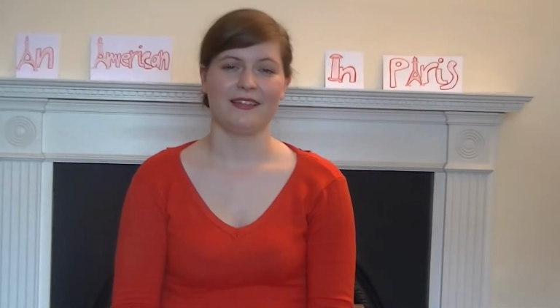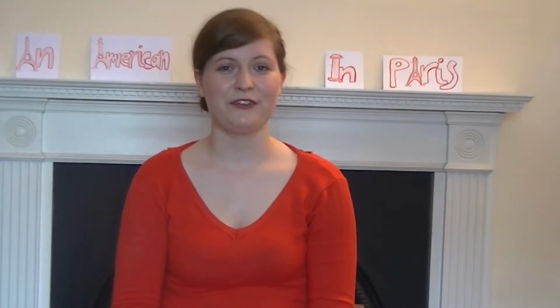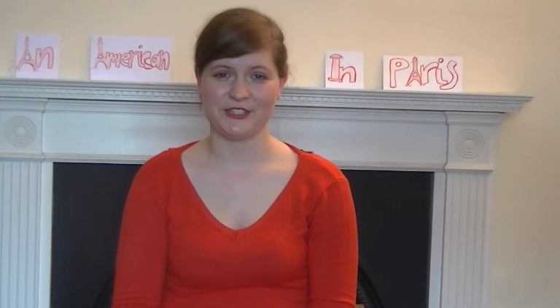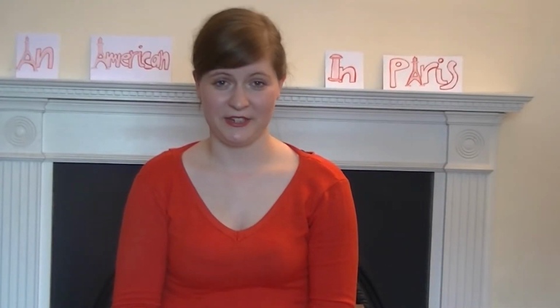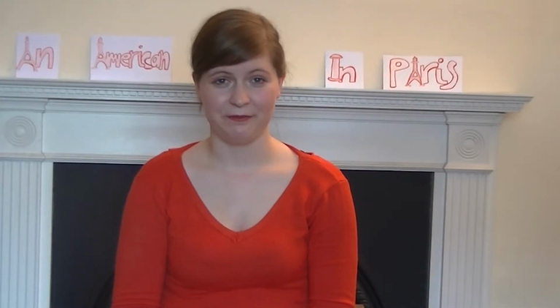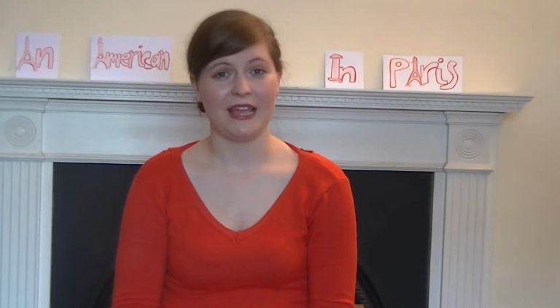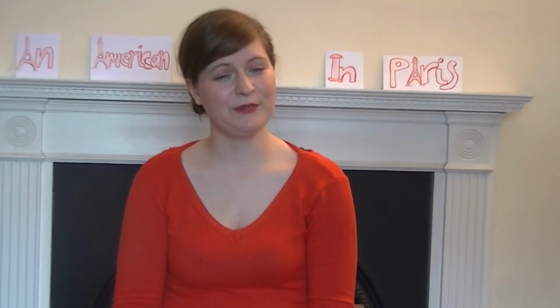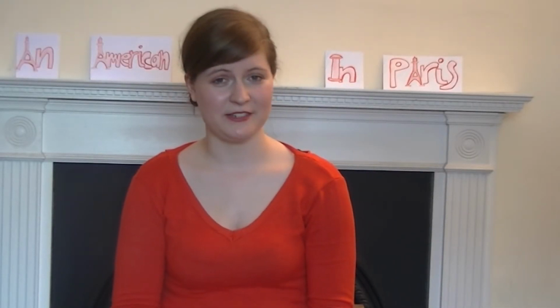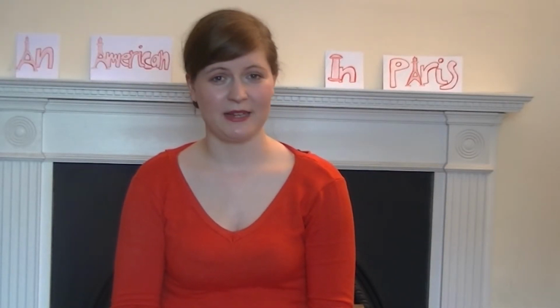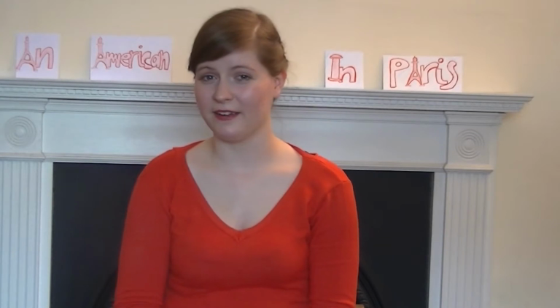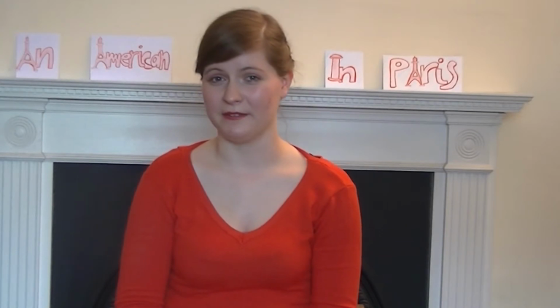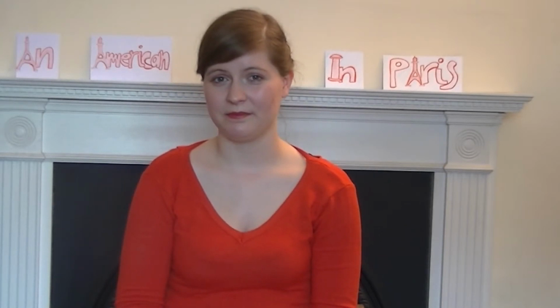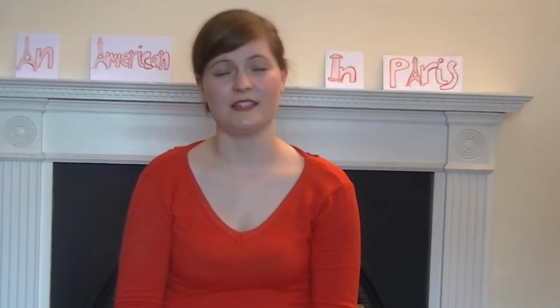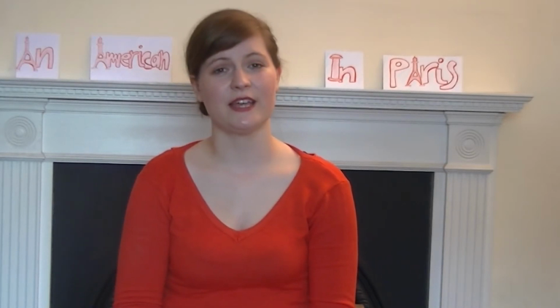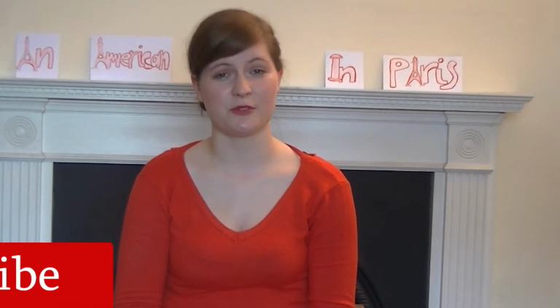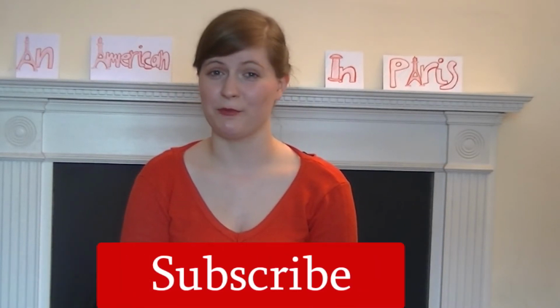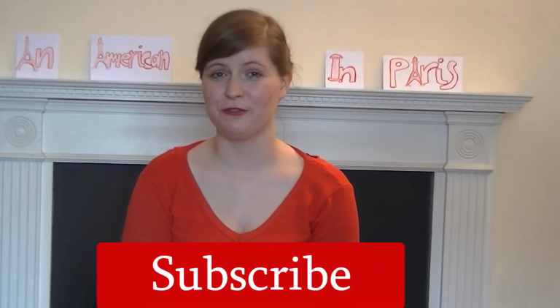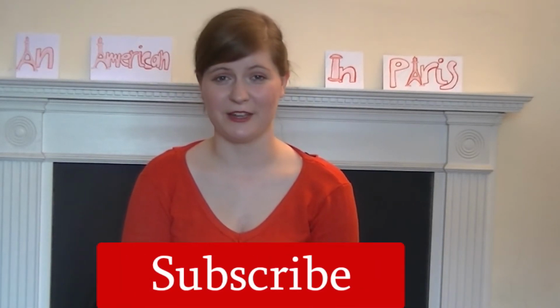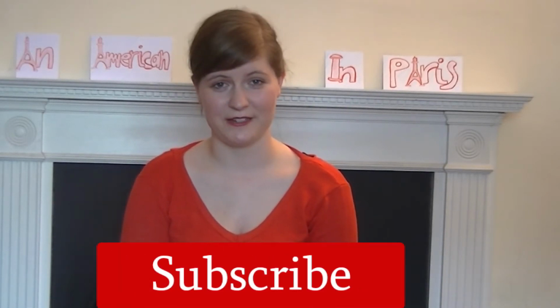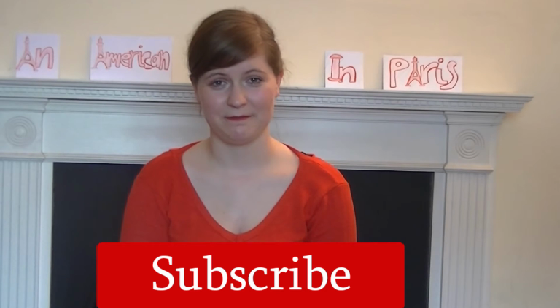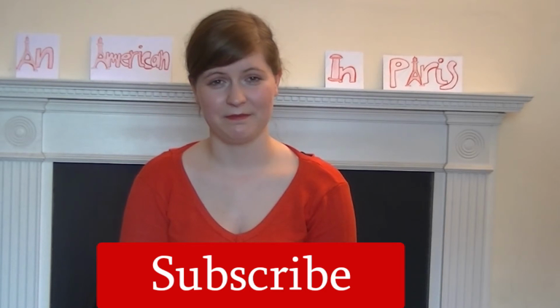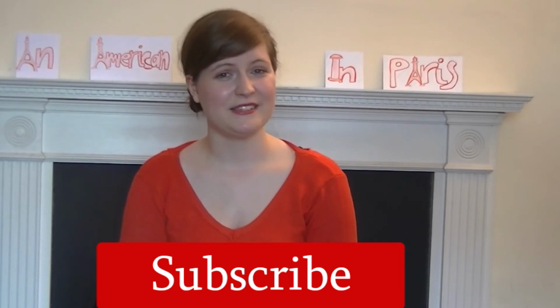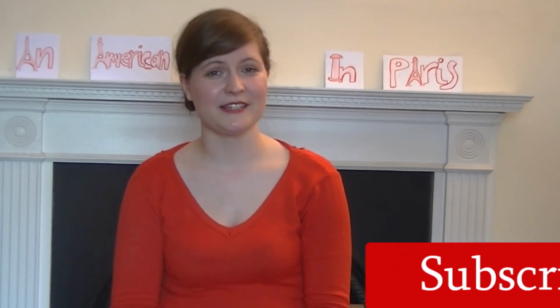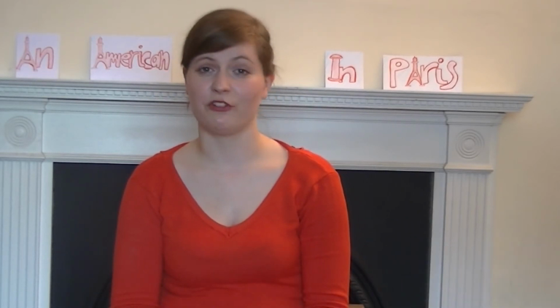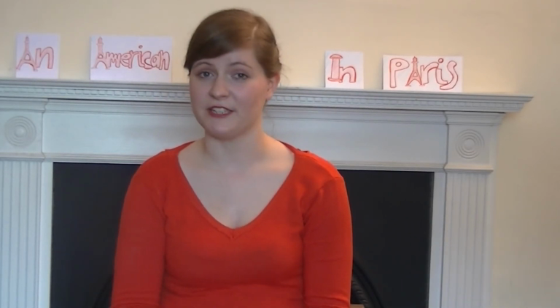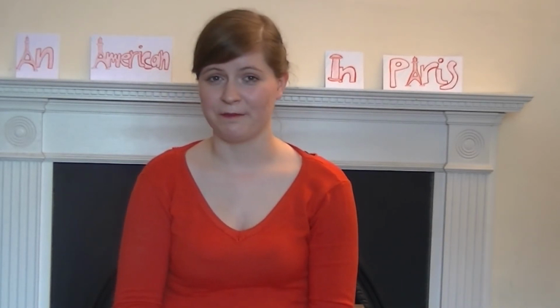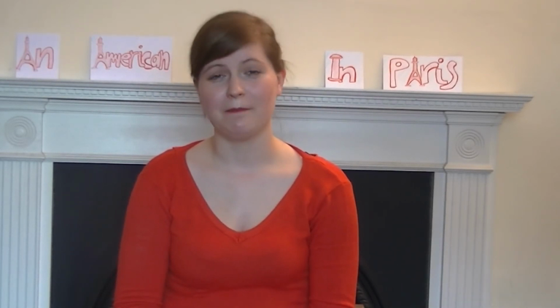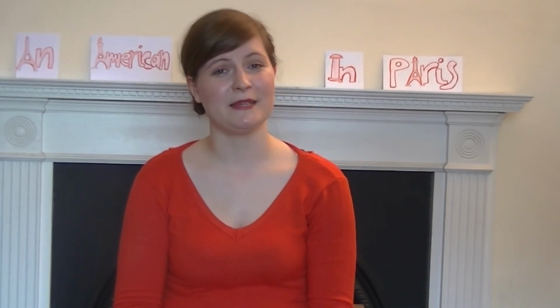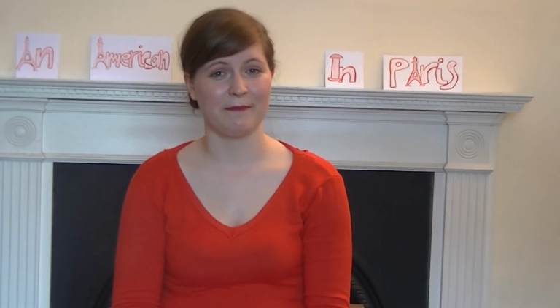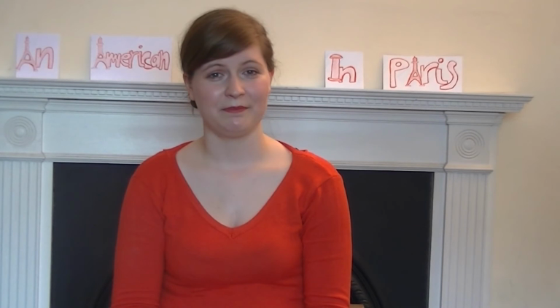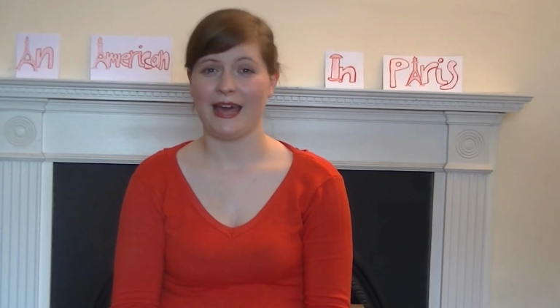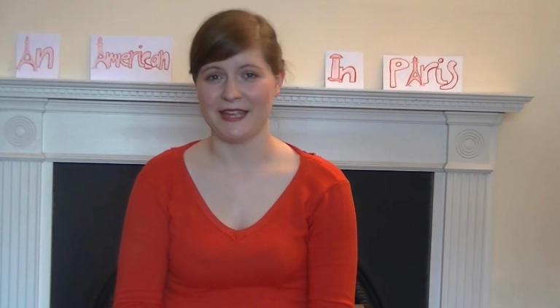Thank you for watching this video. If you enjoyed it, click the like button and don't forget to subscribe for more tuneful baking content. See you next time for another video, but in the meantime, happy baking!